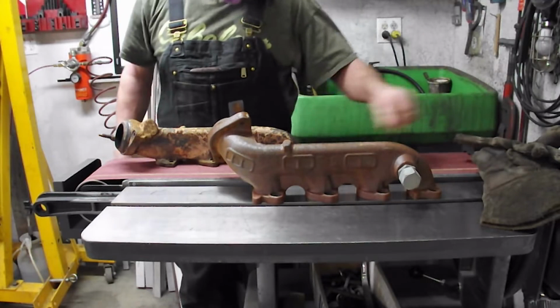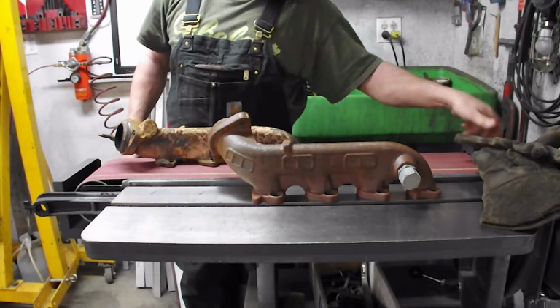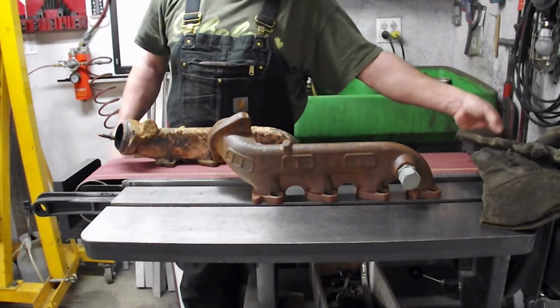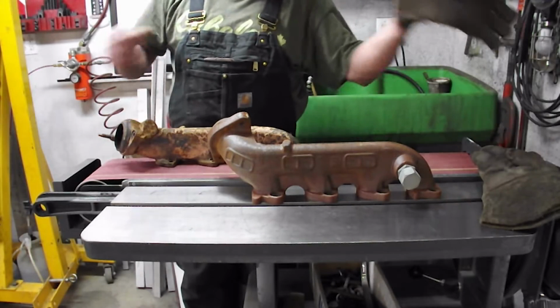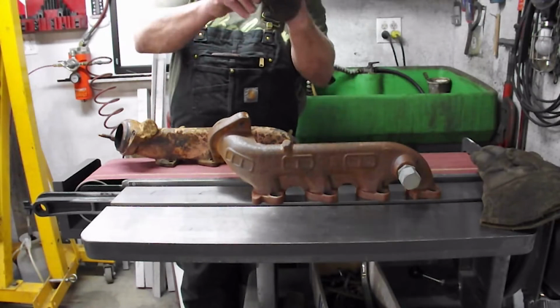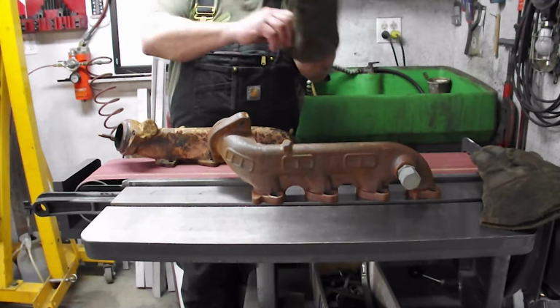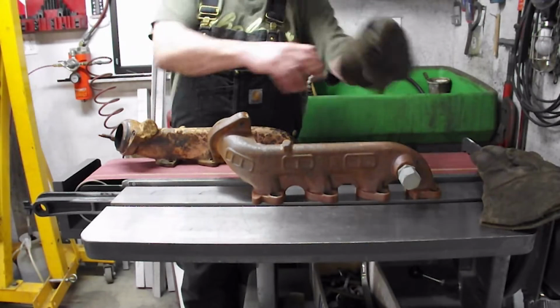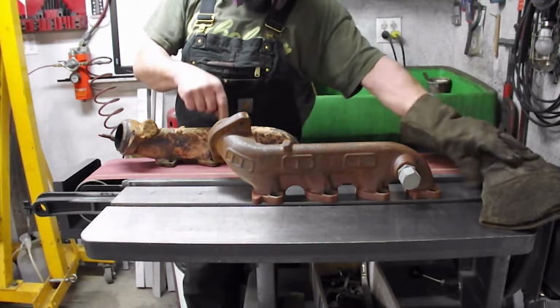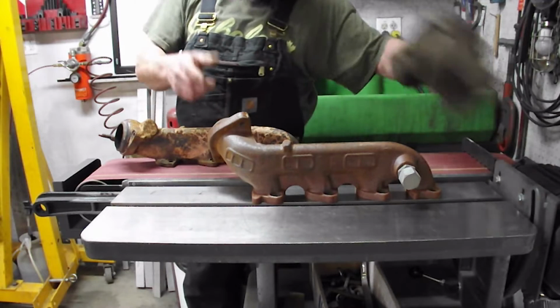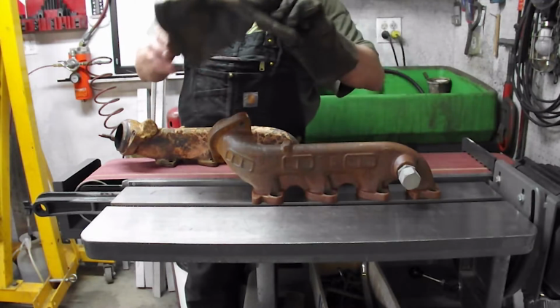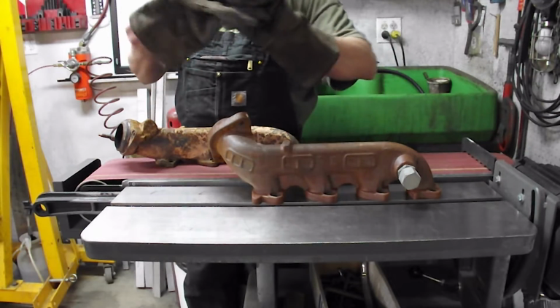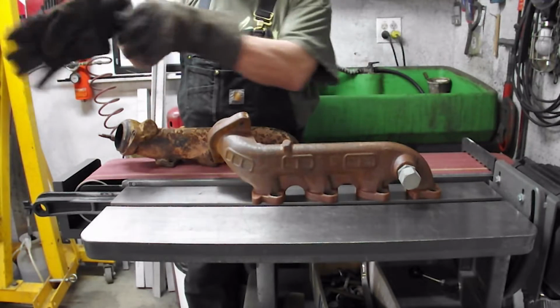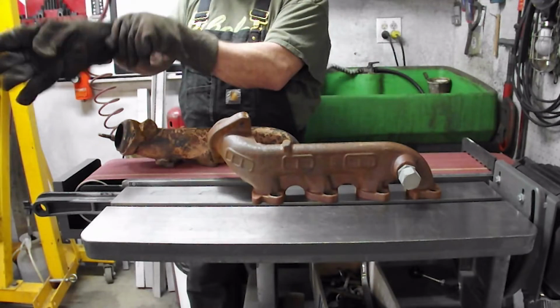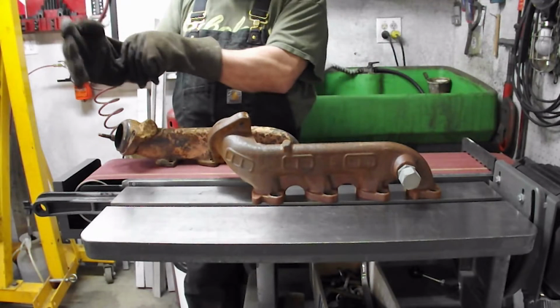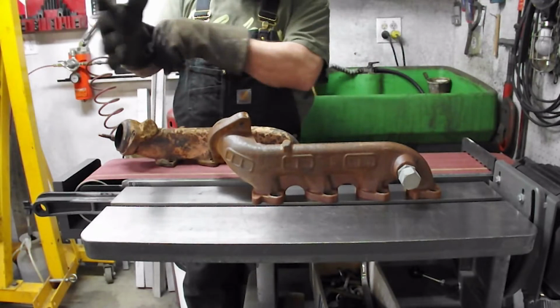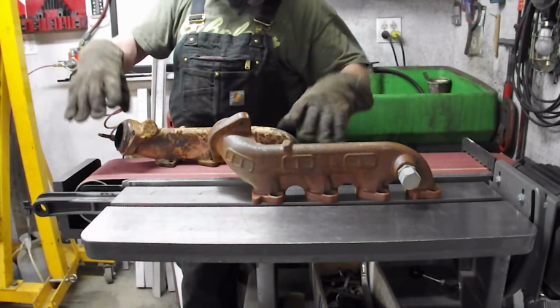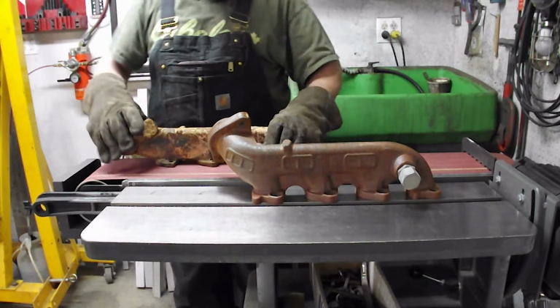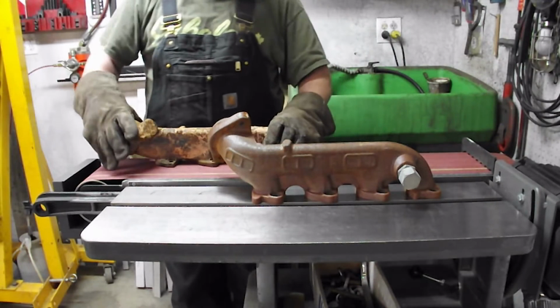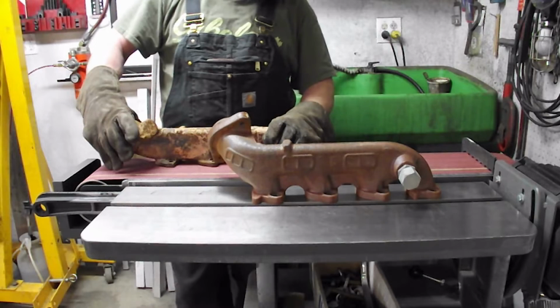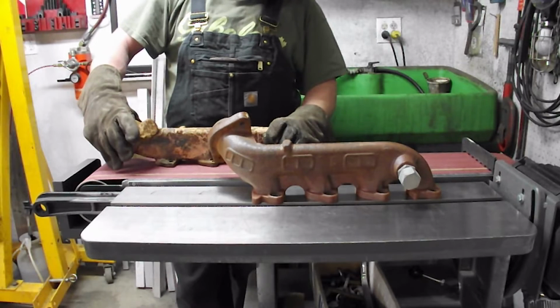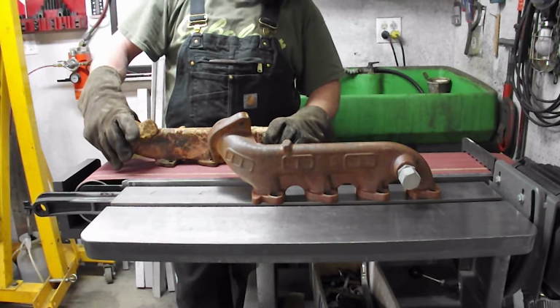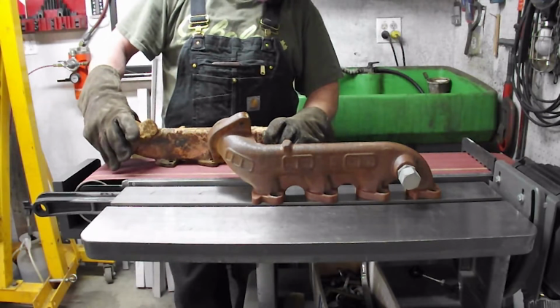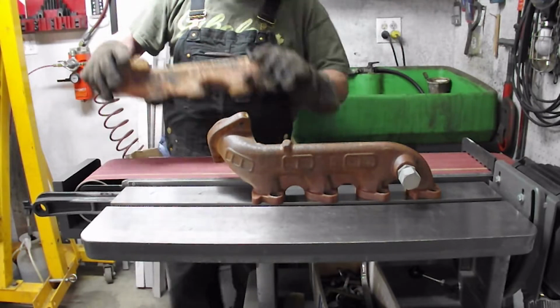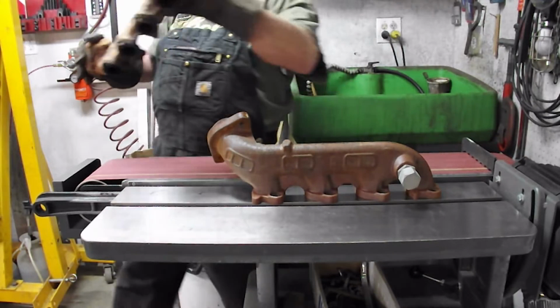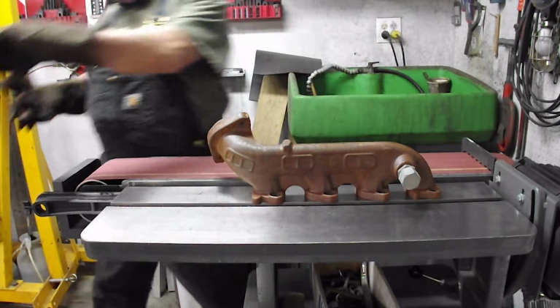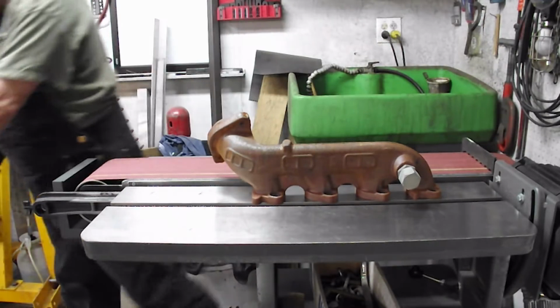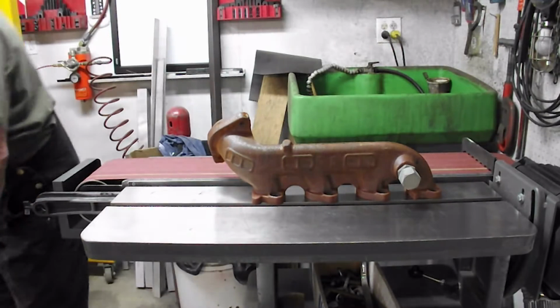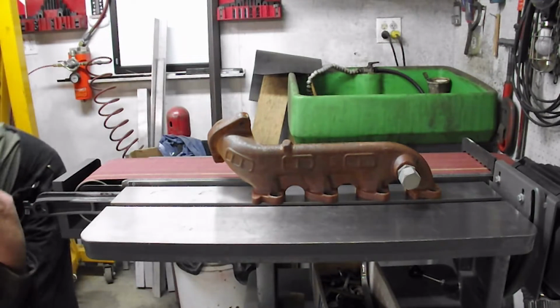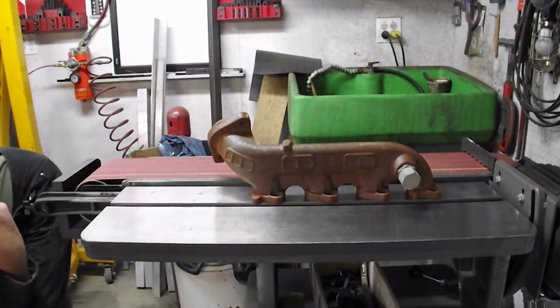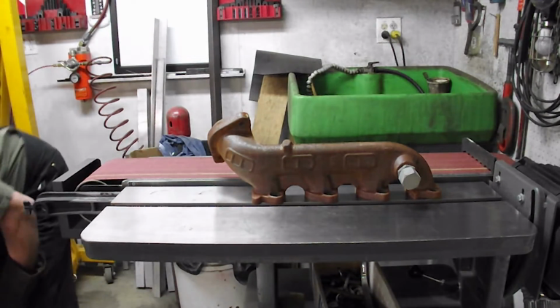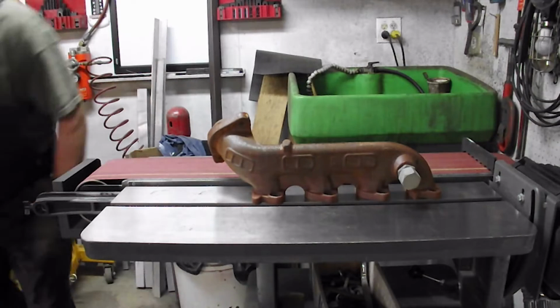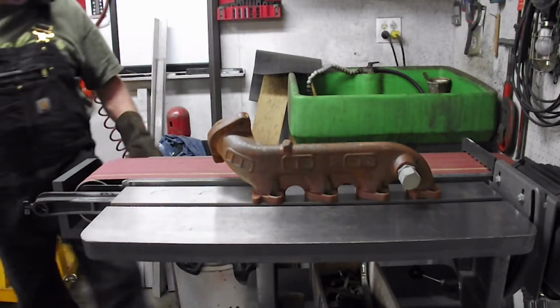We'll get these done. We'll start with the easy one, because these Ford manifolds are very hard — they're hard on belts. So I'm going to get one cleaned up on the belt first.